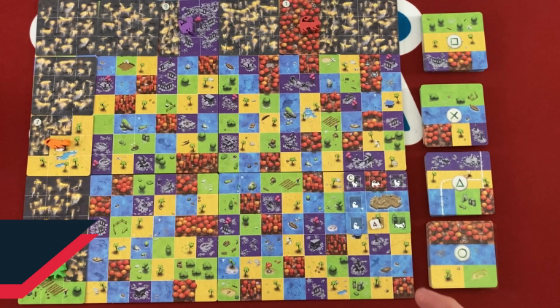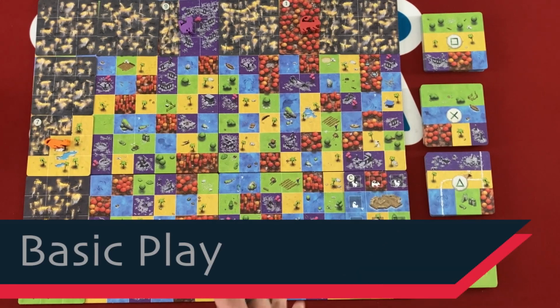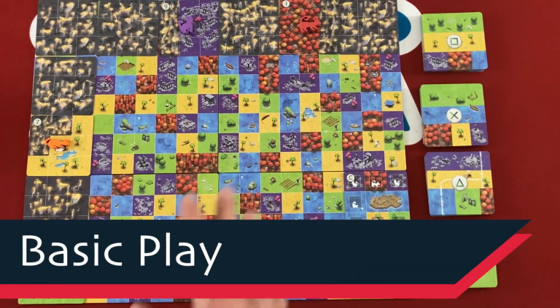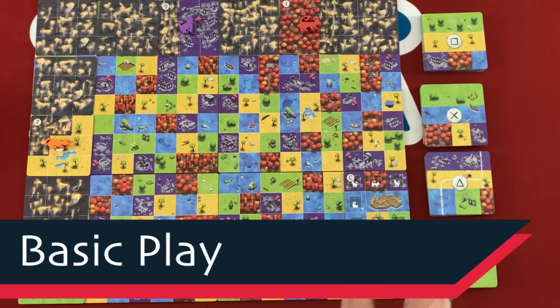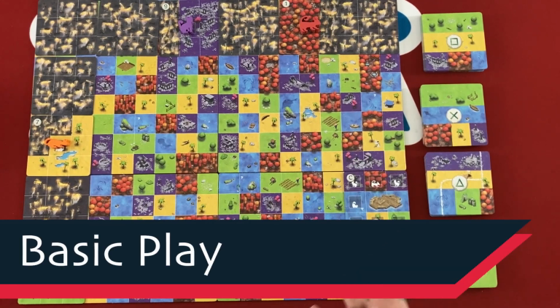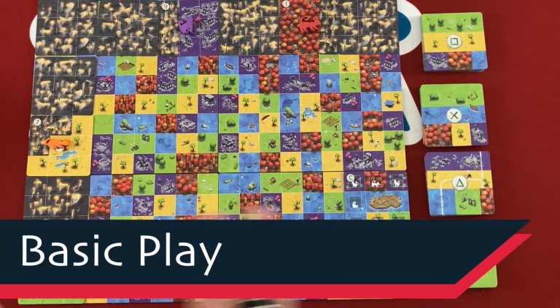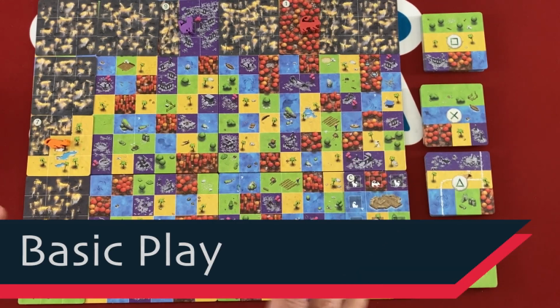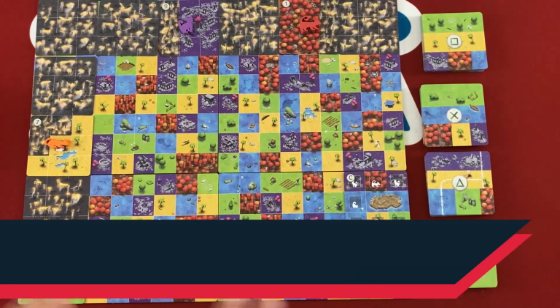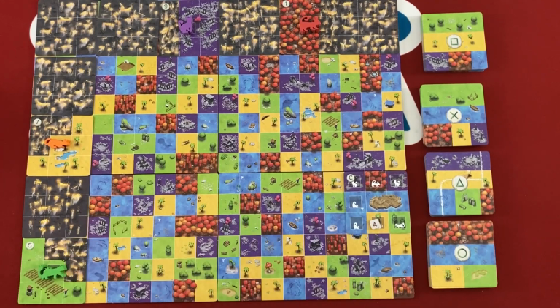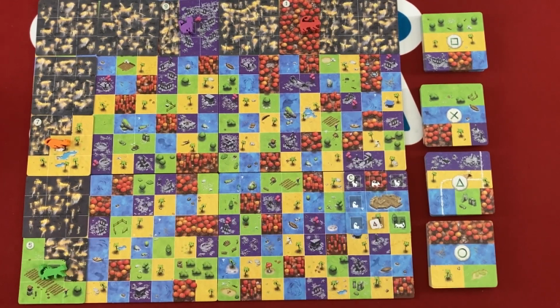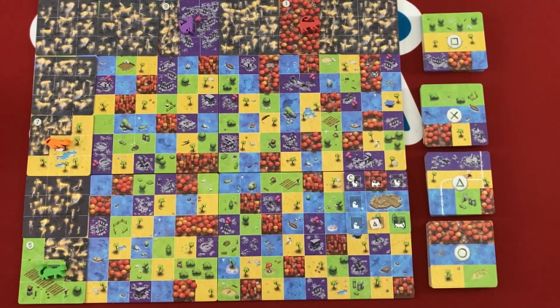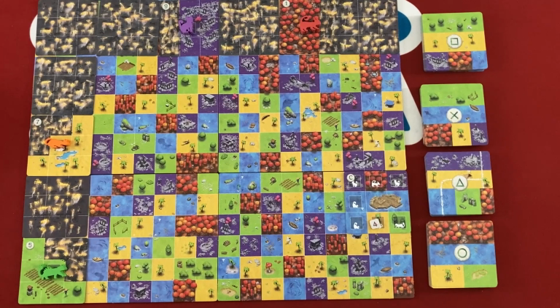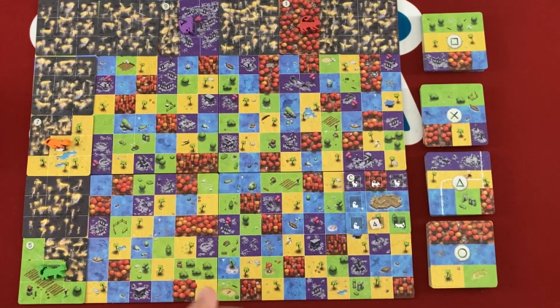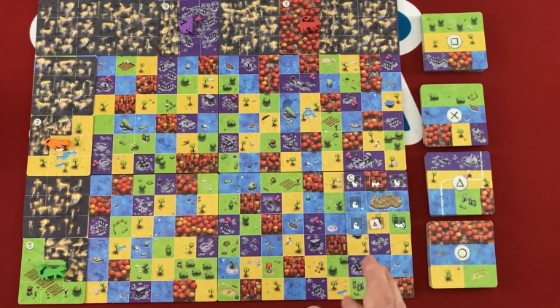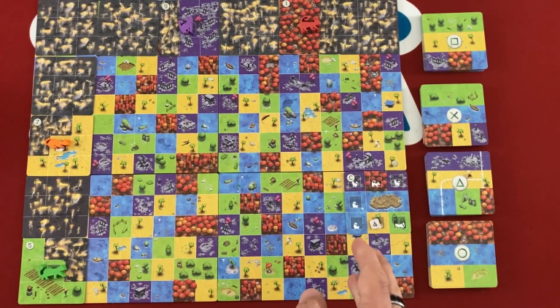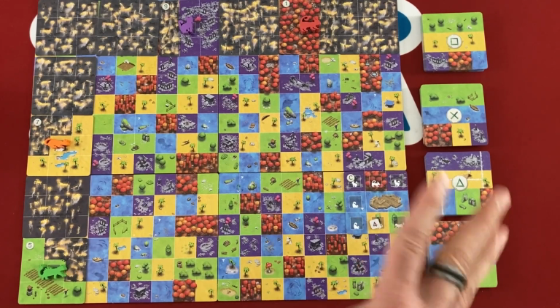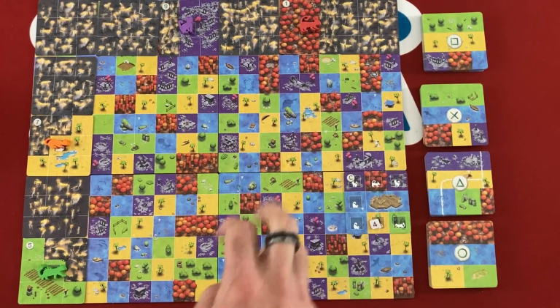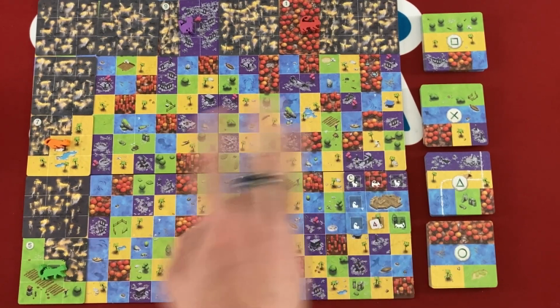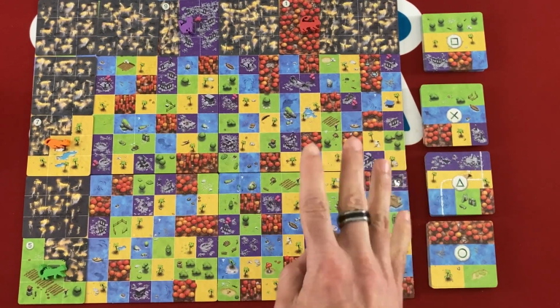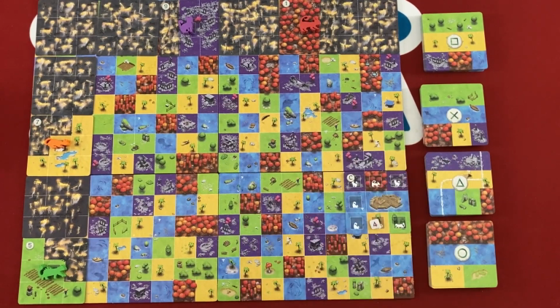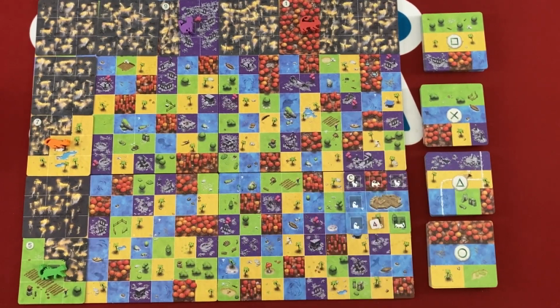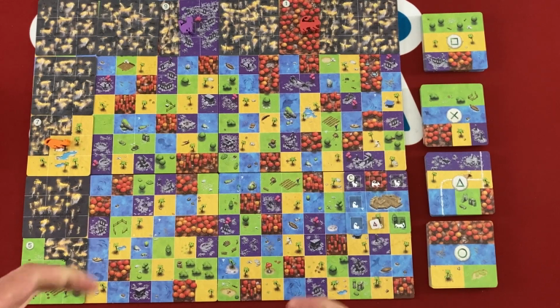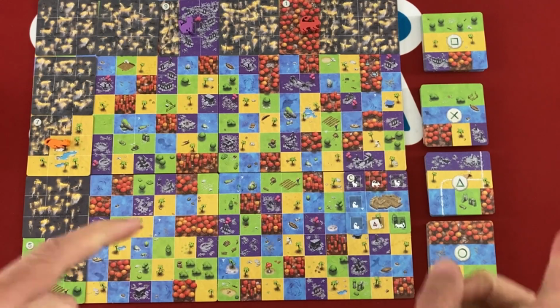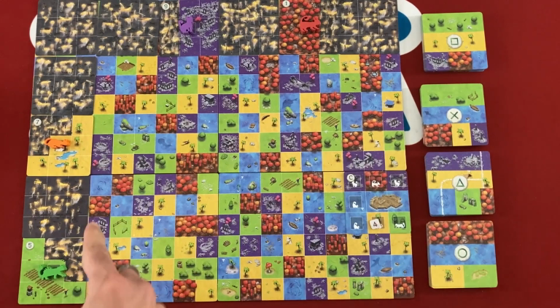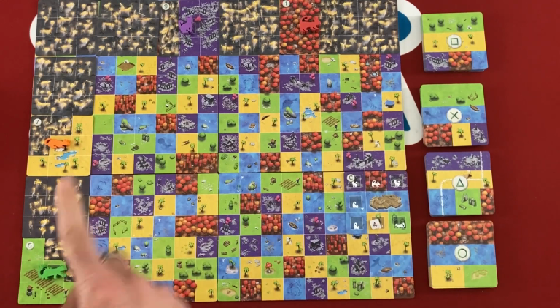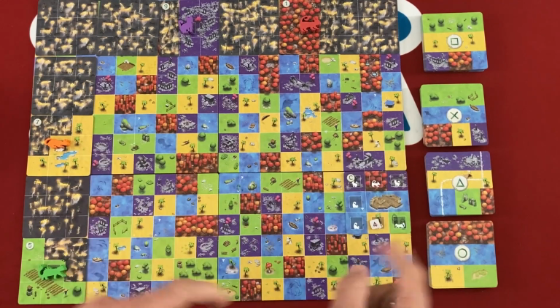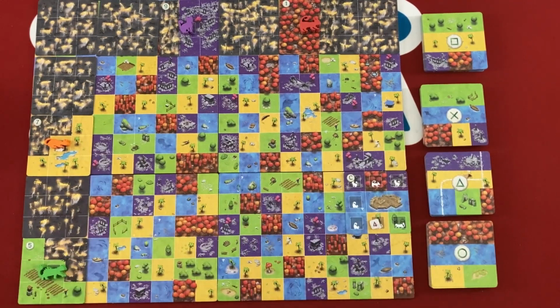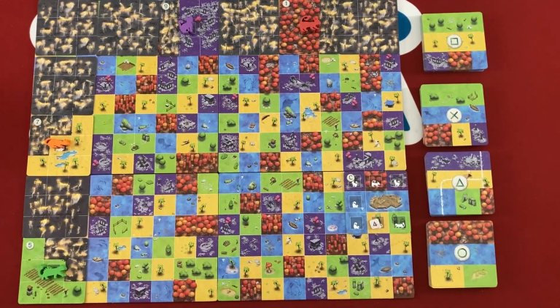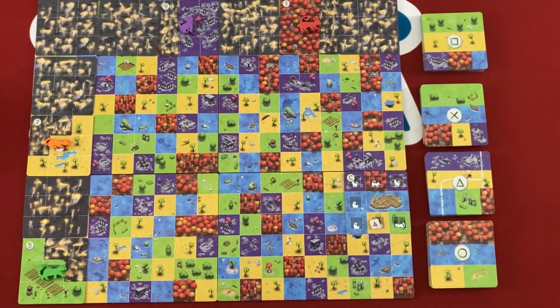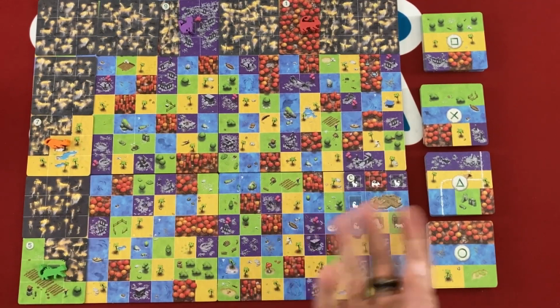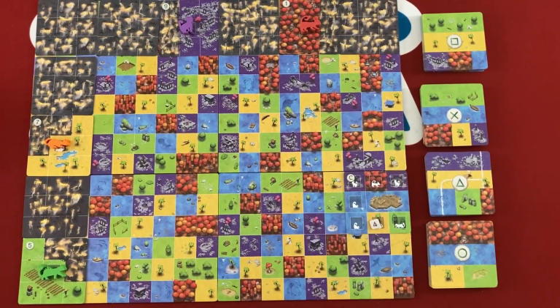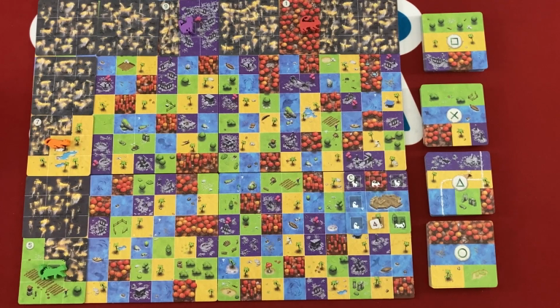In cooperative play, you each get three cards and can discuss with limited communication what you're going to play. In solo play, you get three cards for yourself and three for a dummy hand. Each time you use one of your own cards, you have to take a card from the dummy hand. You're basically playing six cards a turn.